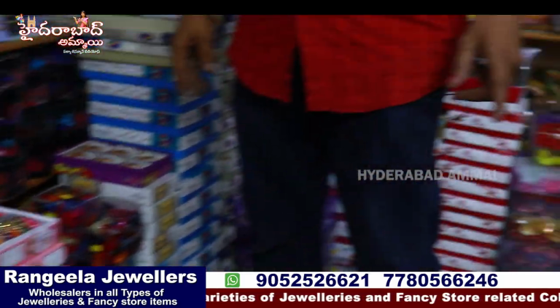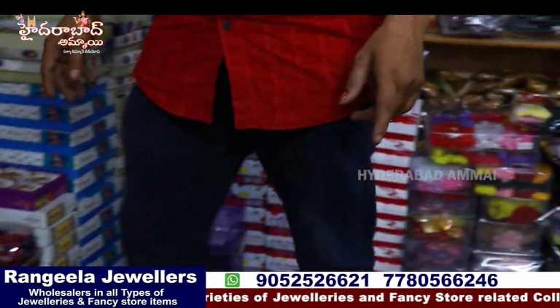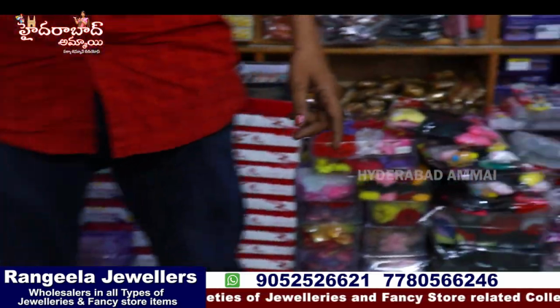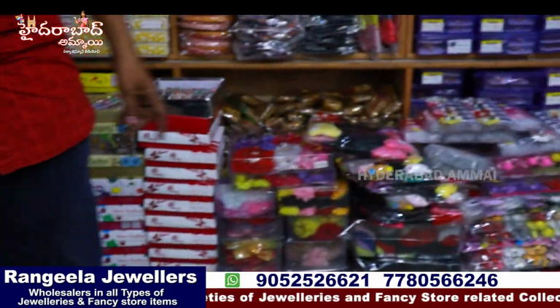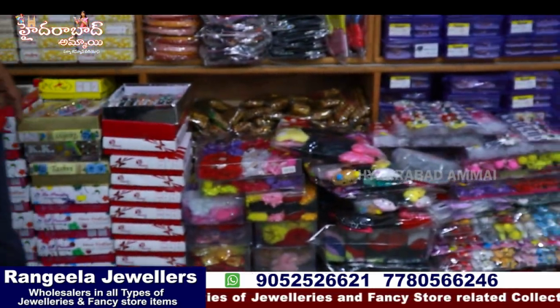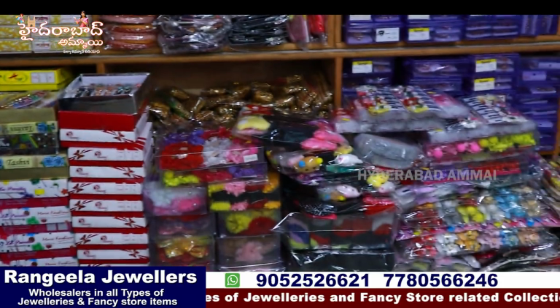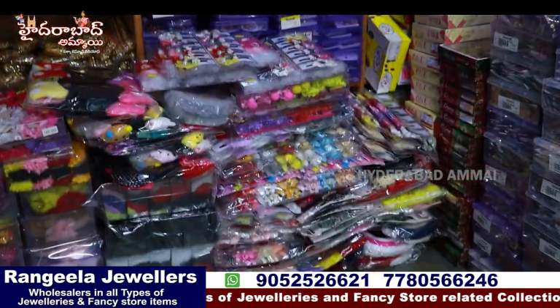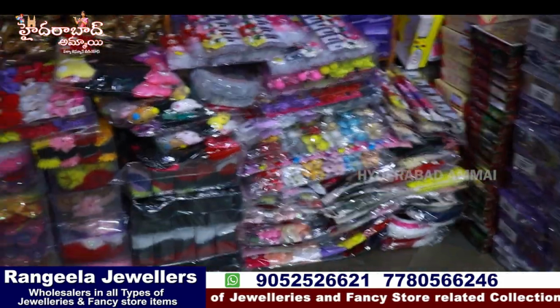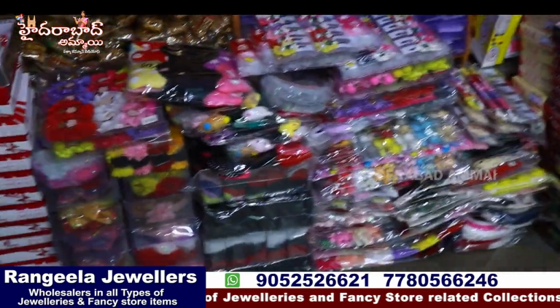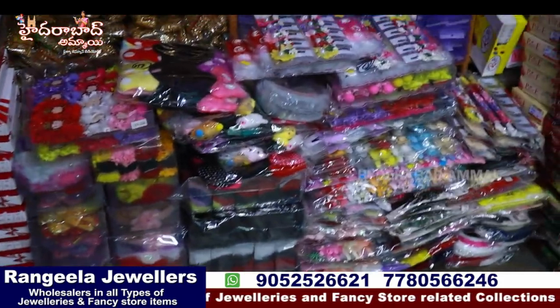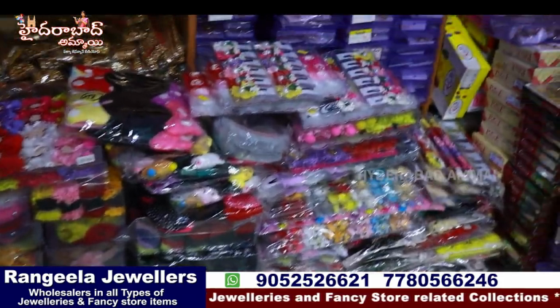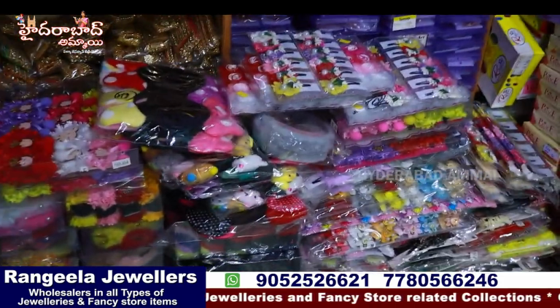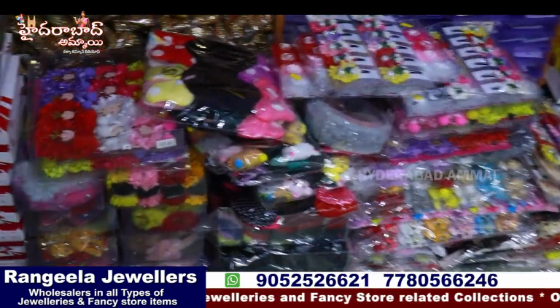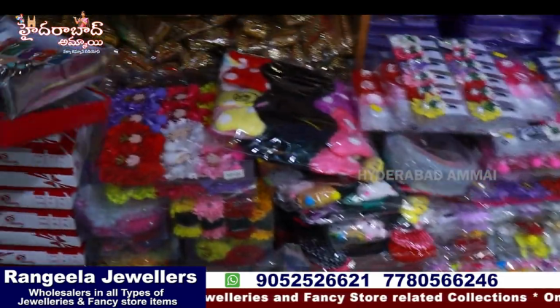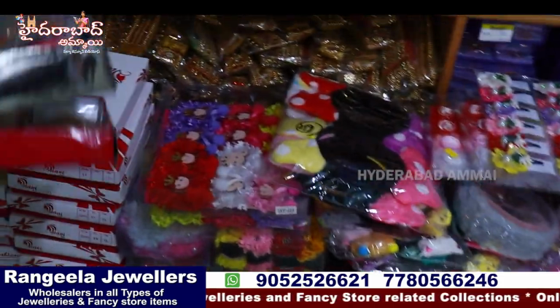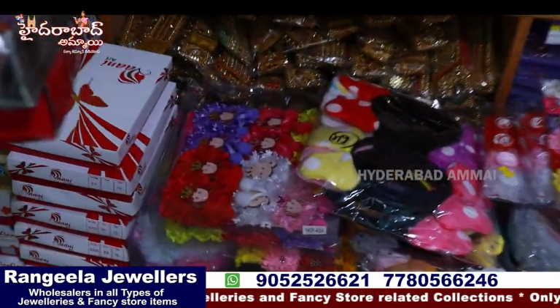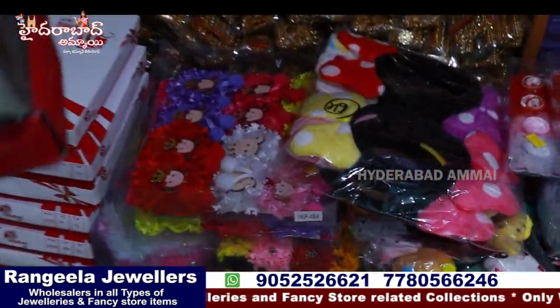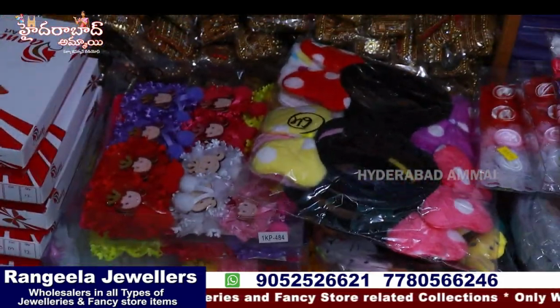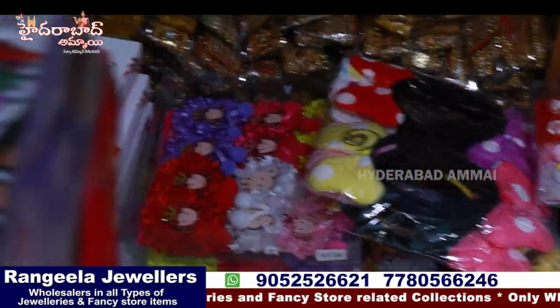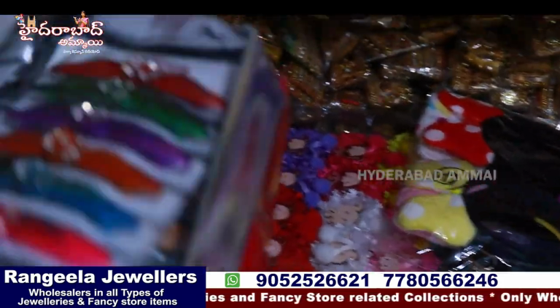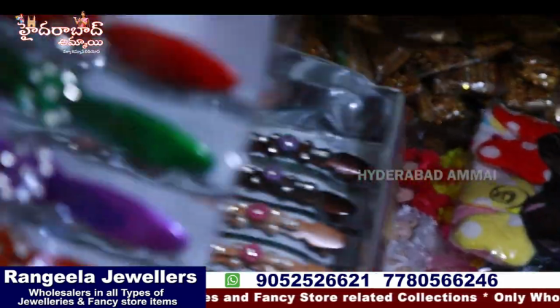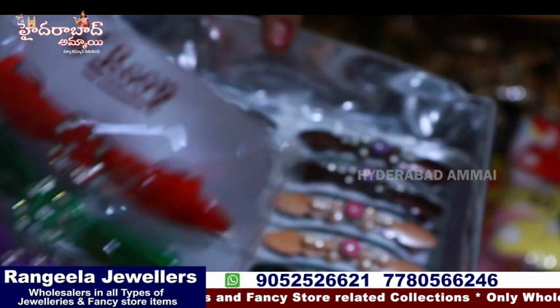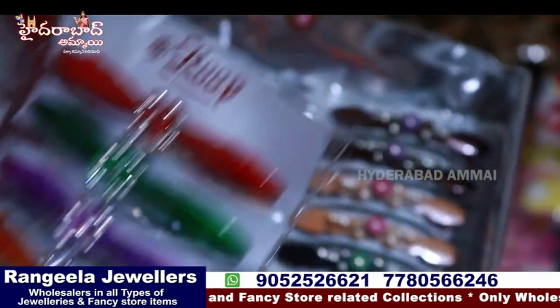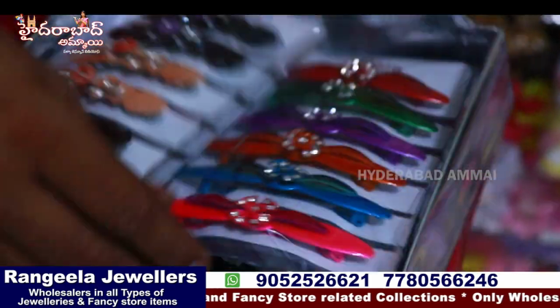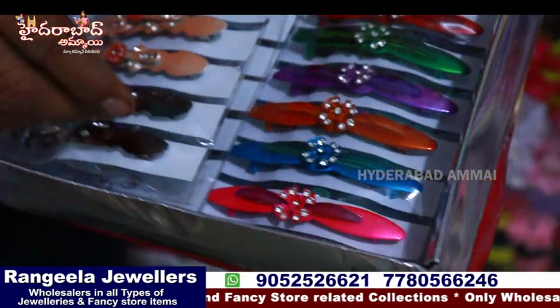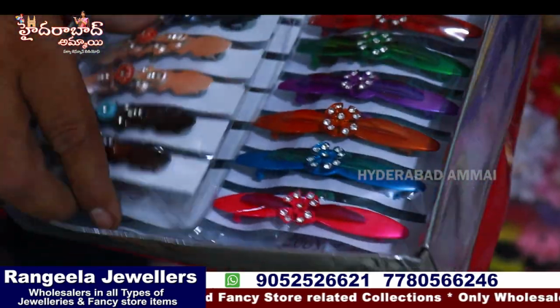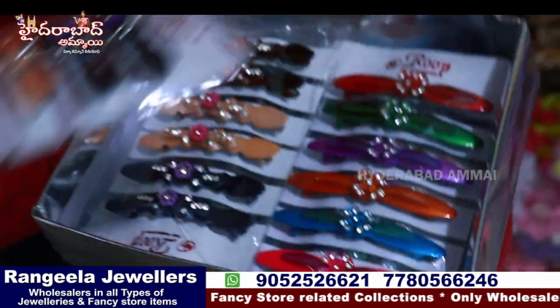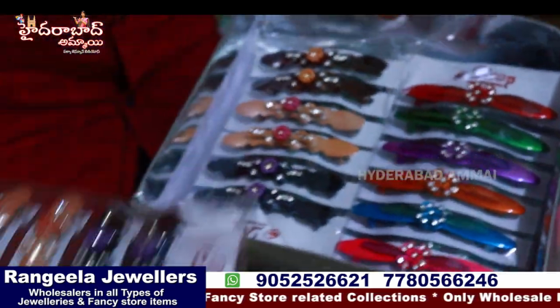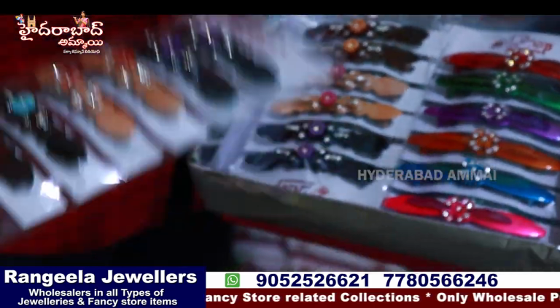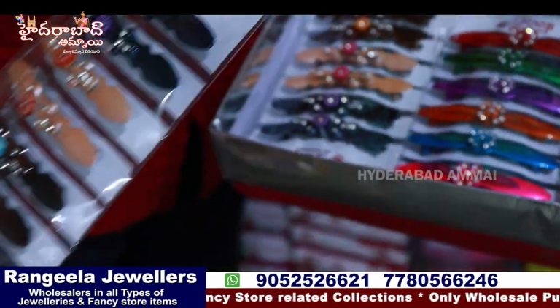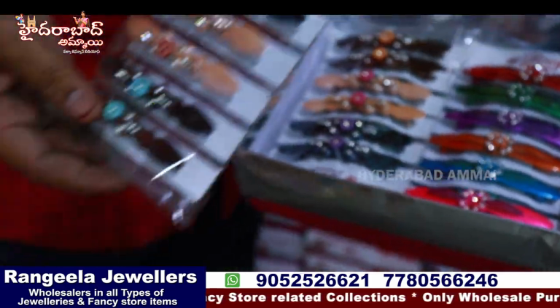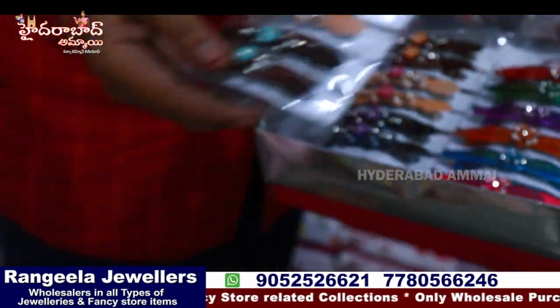We have rubber bands, we have a decent. Clips, rubber bands, clips. It is only 3 rupees, 4 rupees, 5 rupees, 10 rupees, 20 rupees.